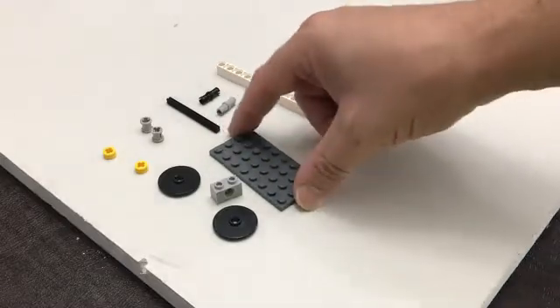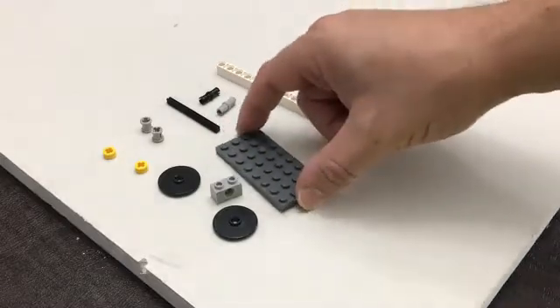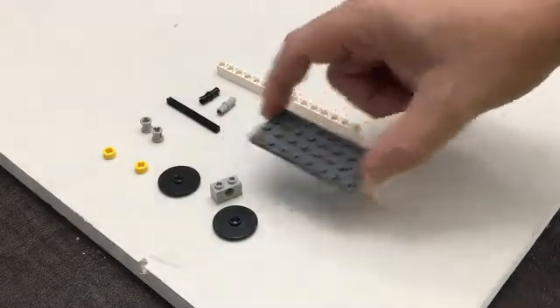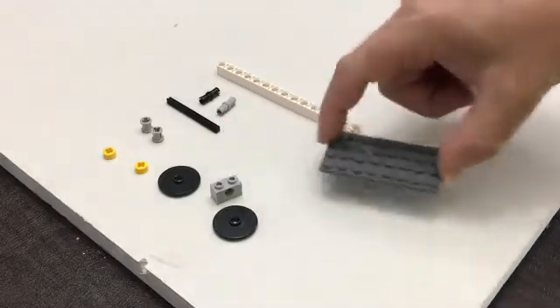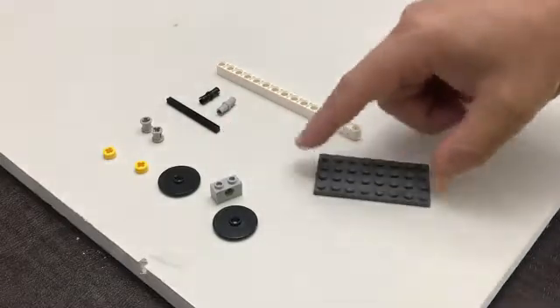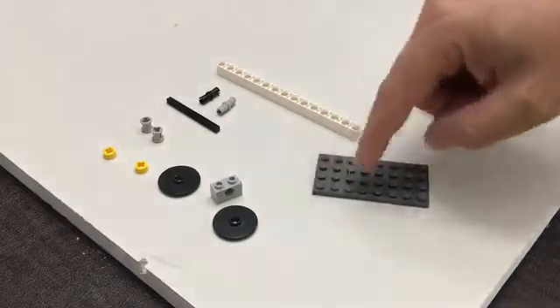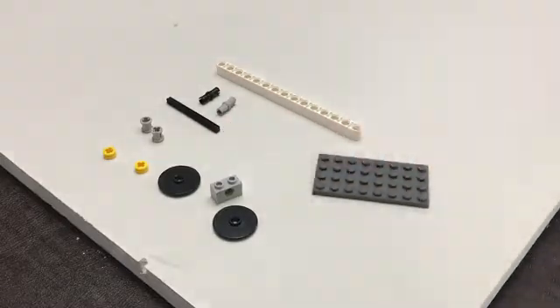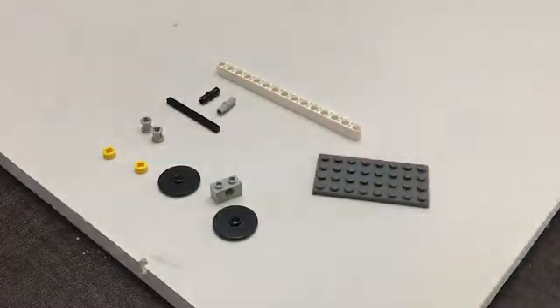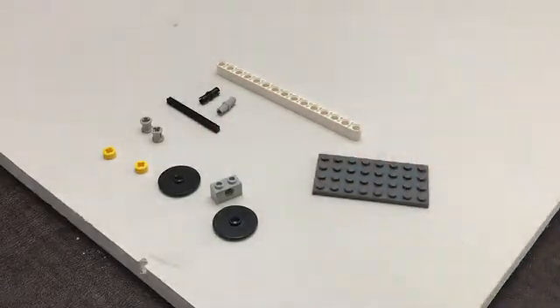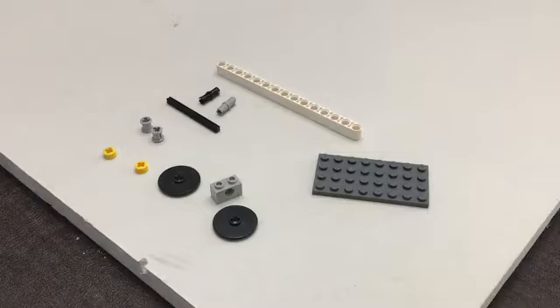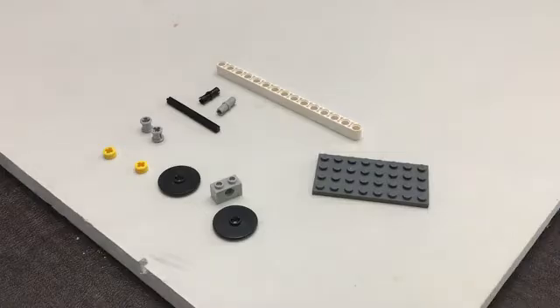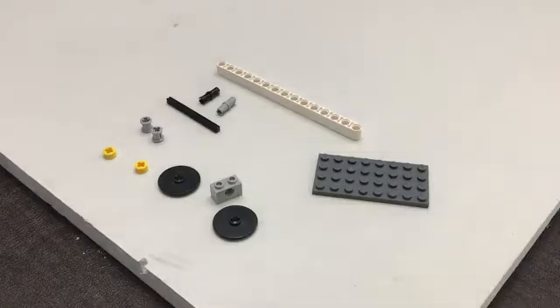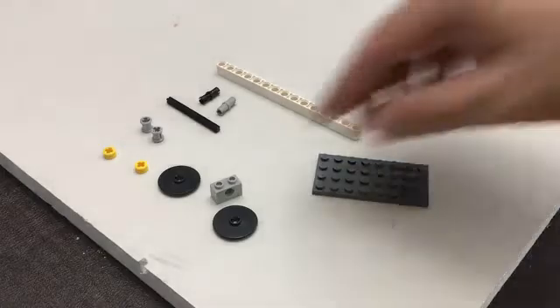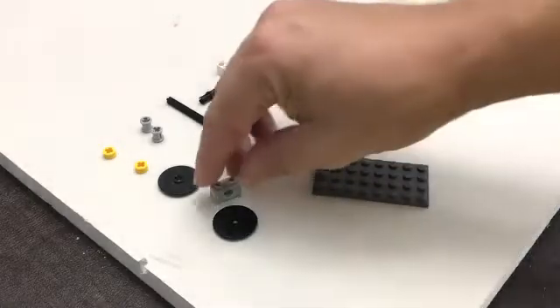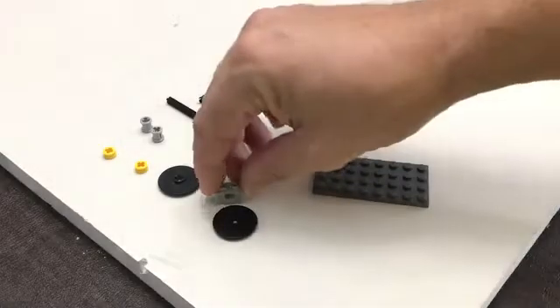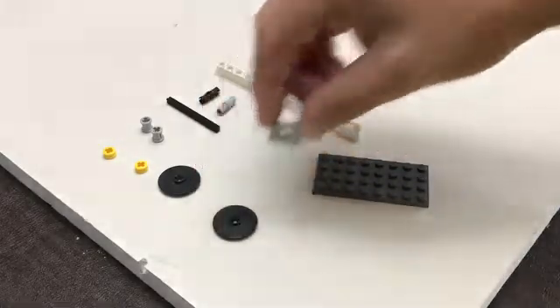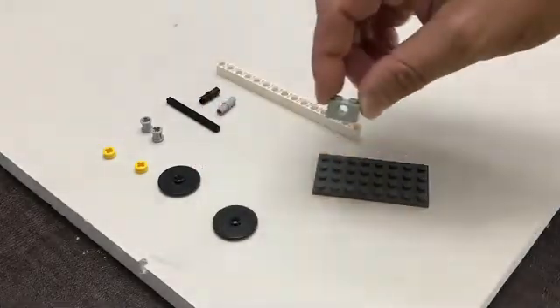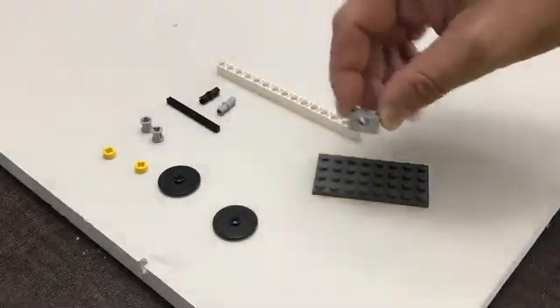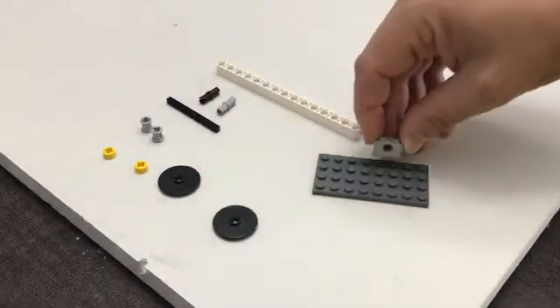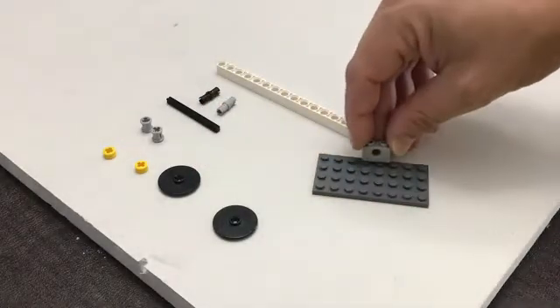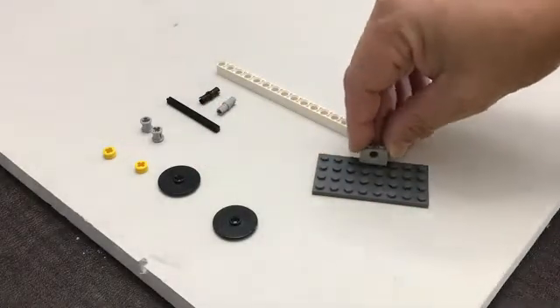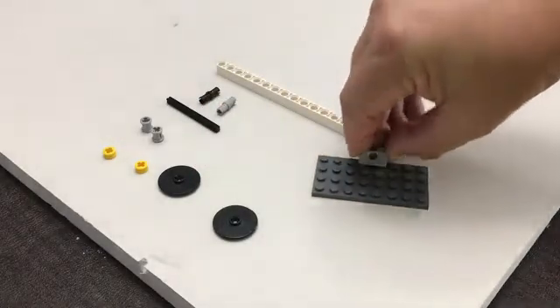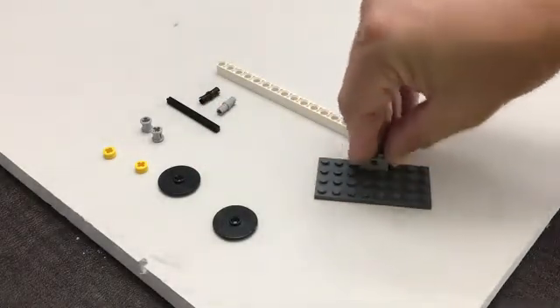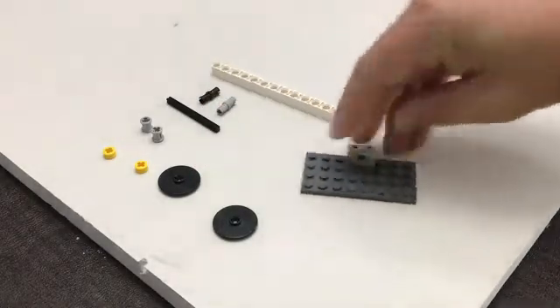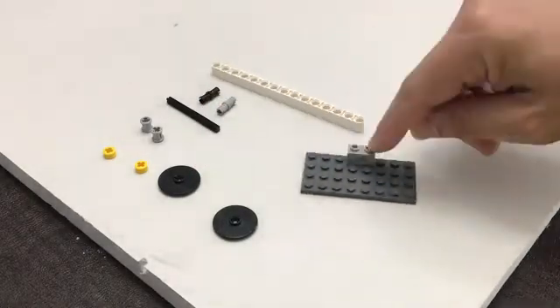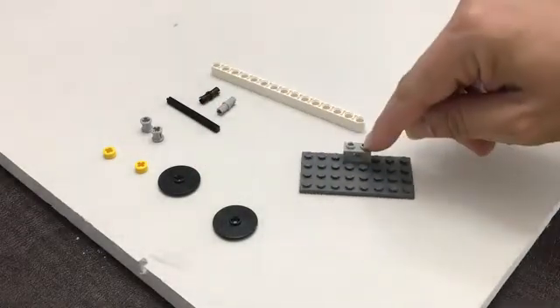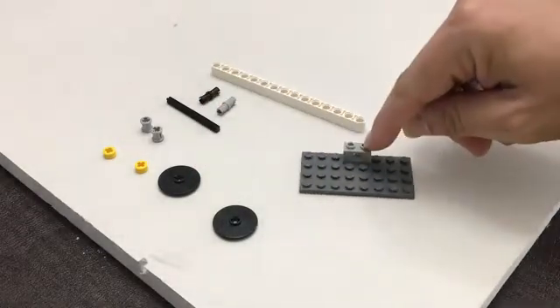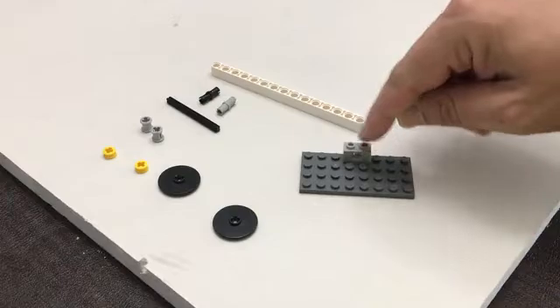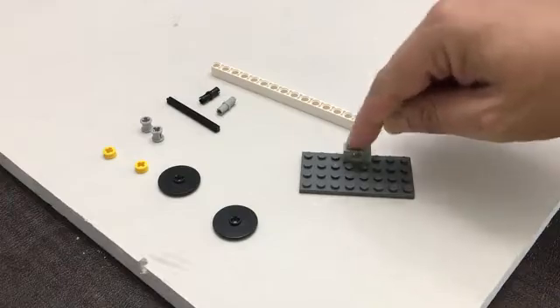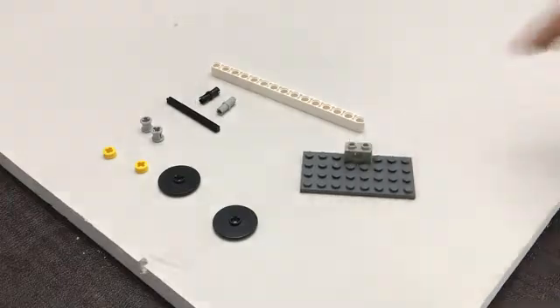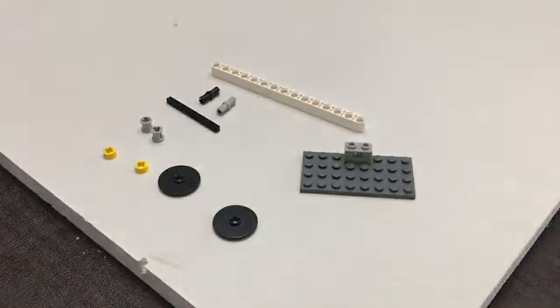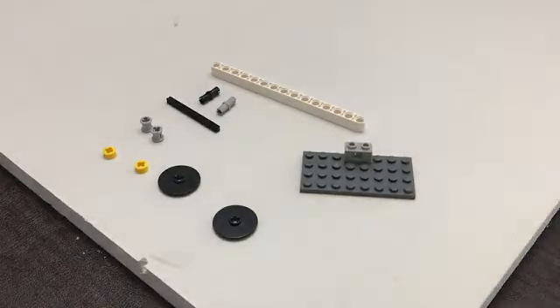First we're going to take our 4x8 plate, and then we're going to take this 1x2 Technic brick that has the hole in it. That goes there.